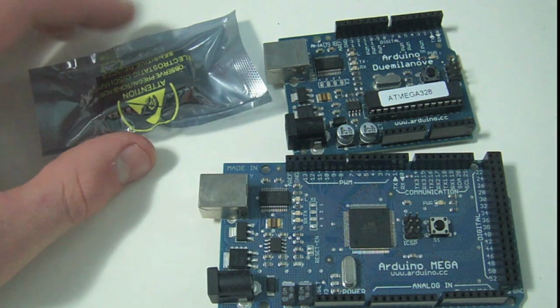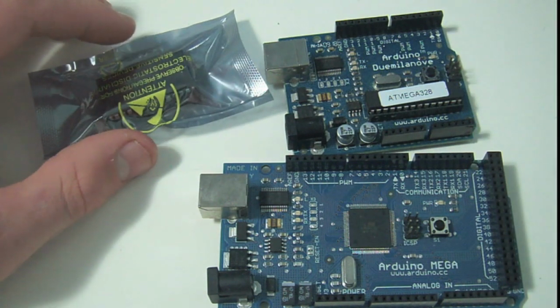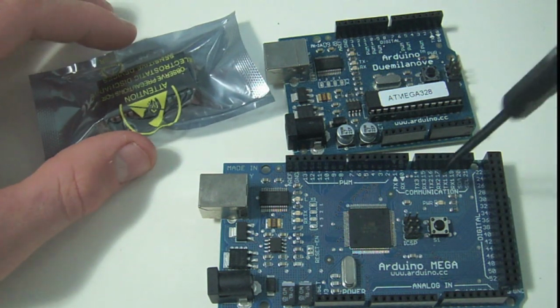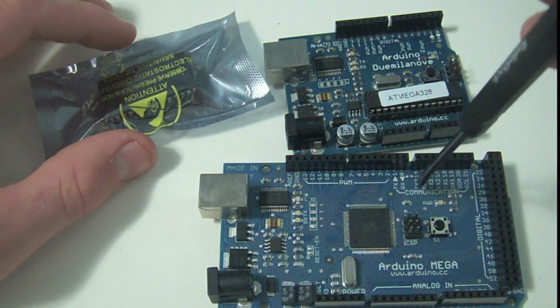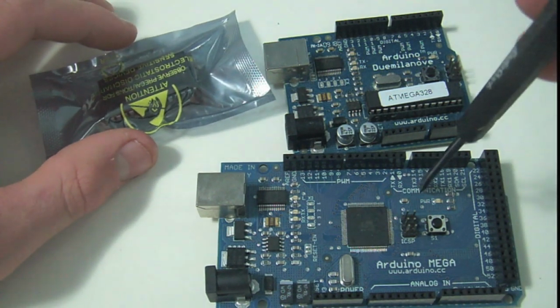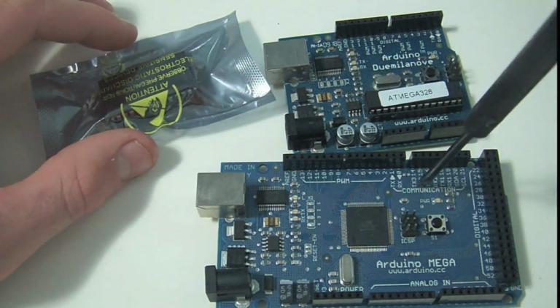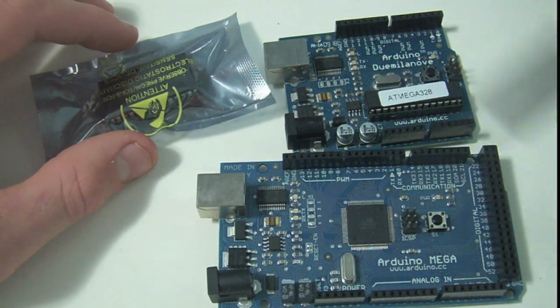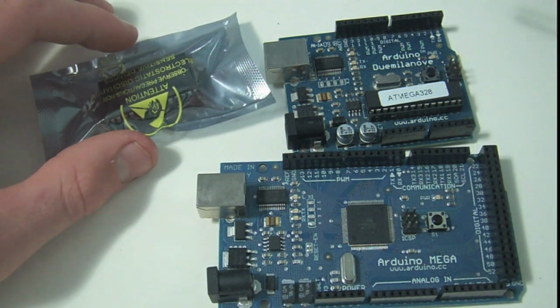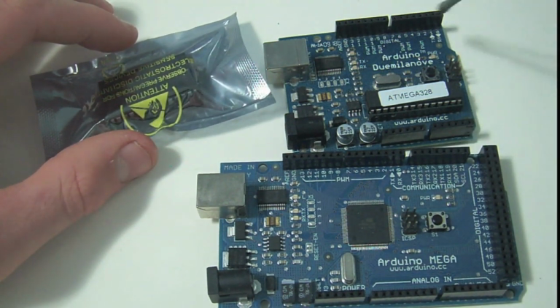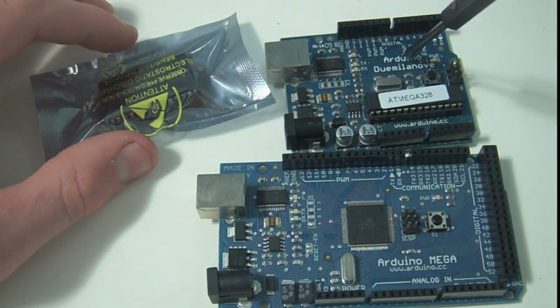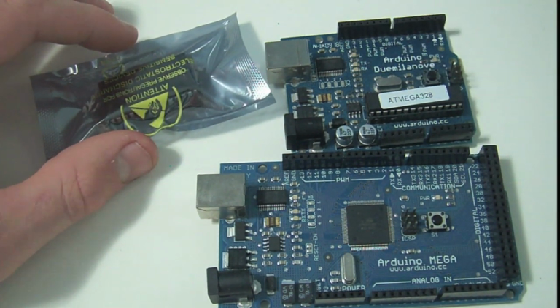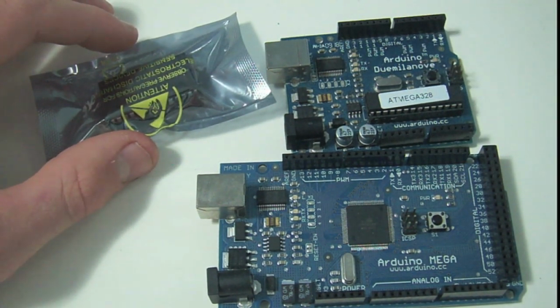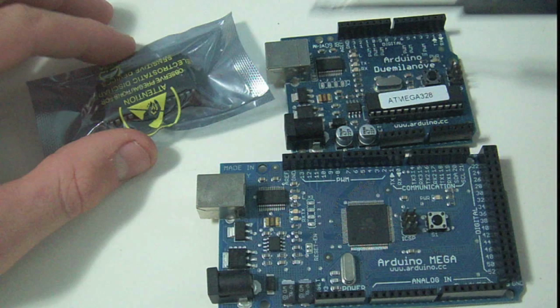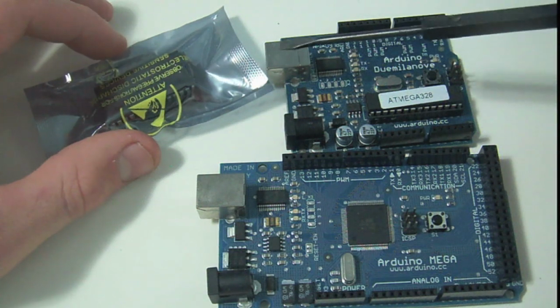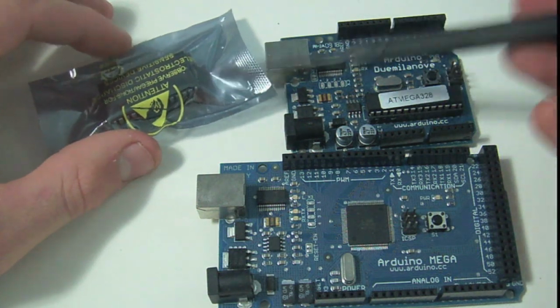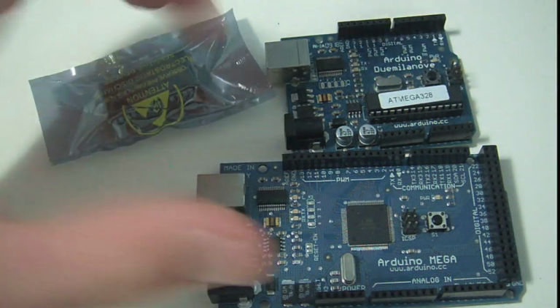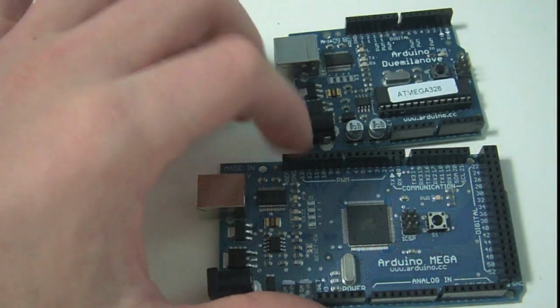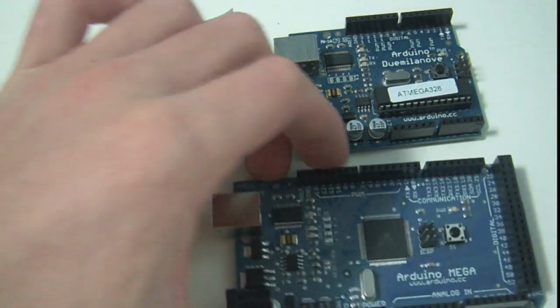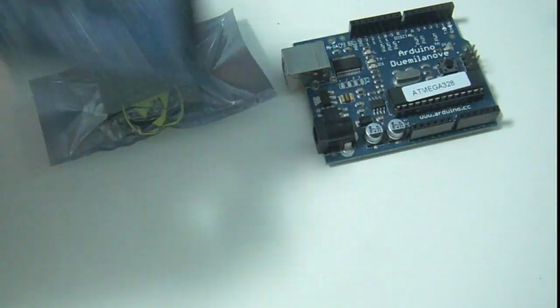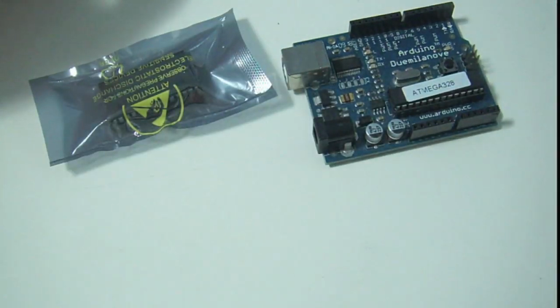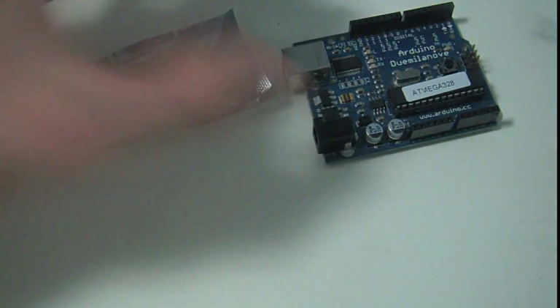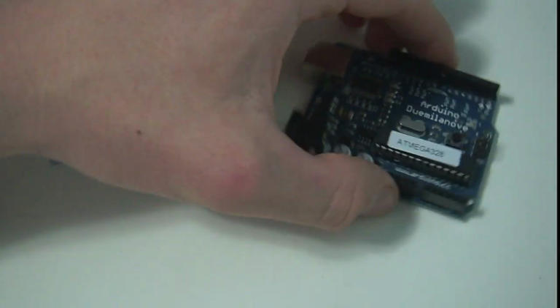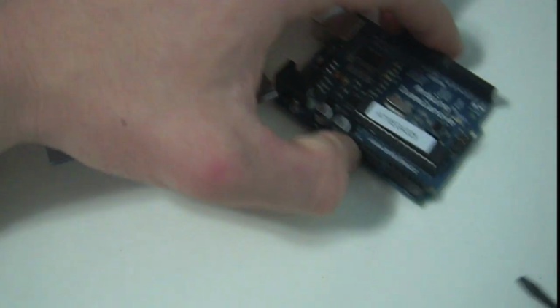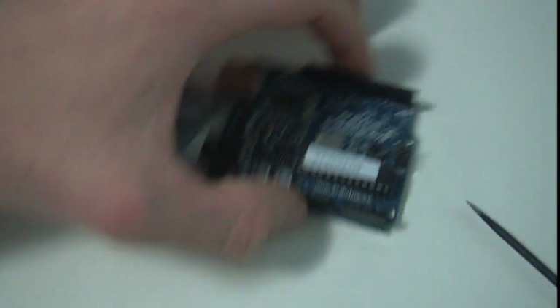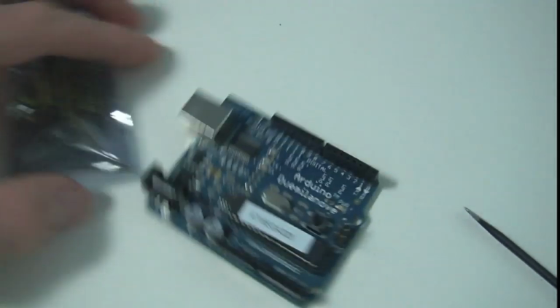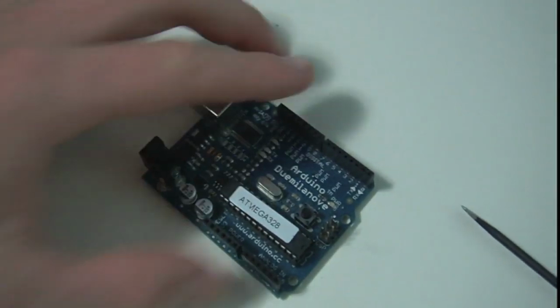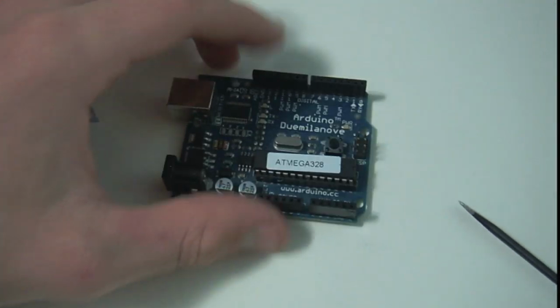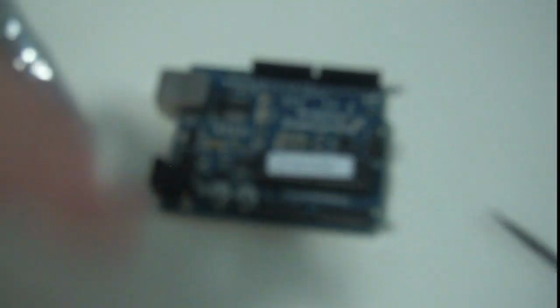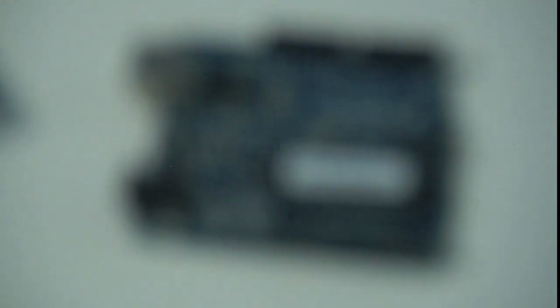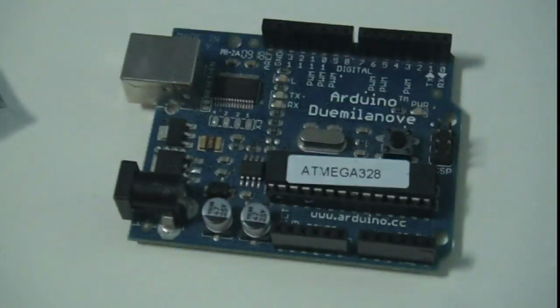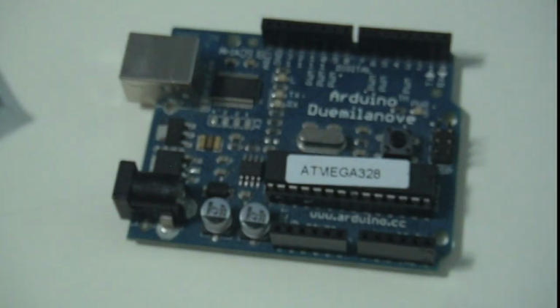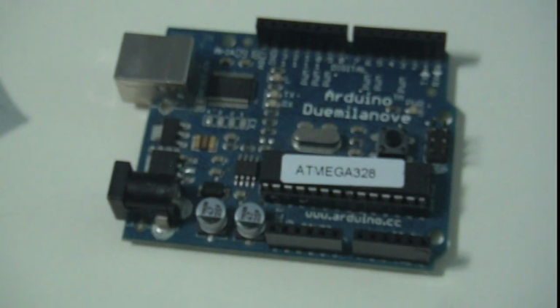What we're going to do is use this Arduino Mega board to program the Due Milanovae. What we've got to do first is take out the 328 on the Due Milanovae.